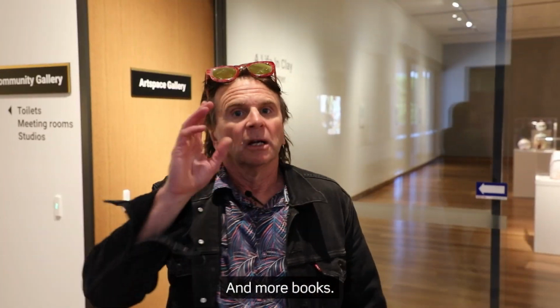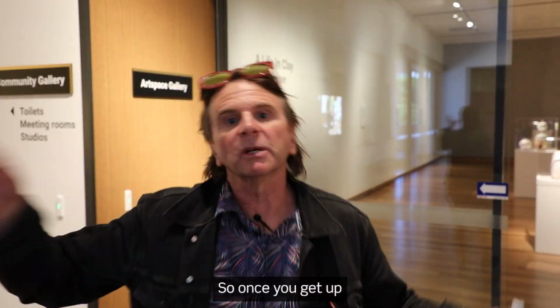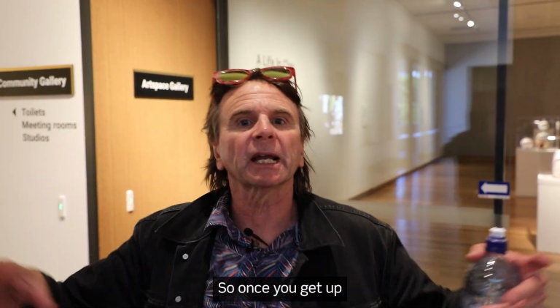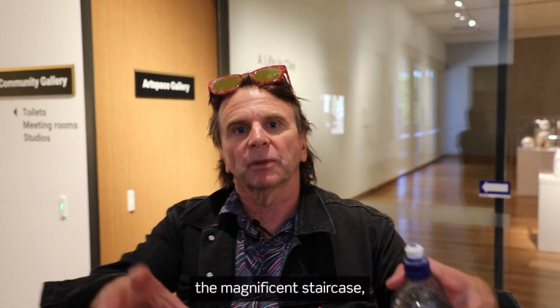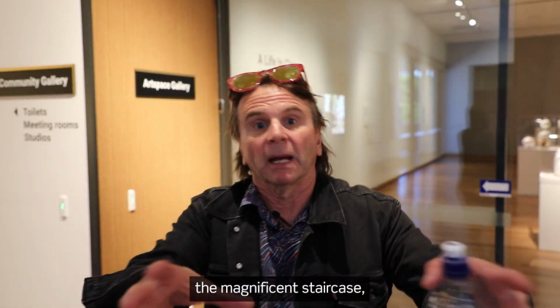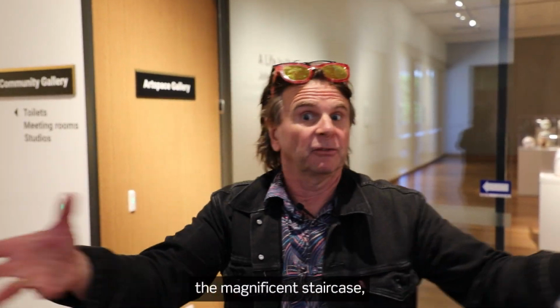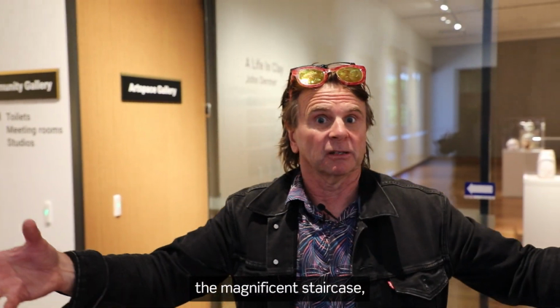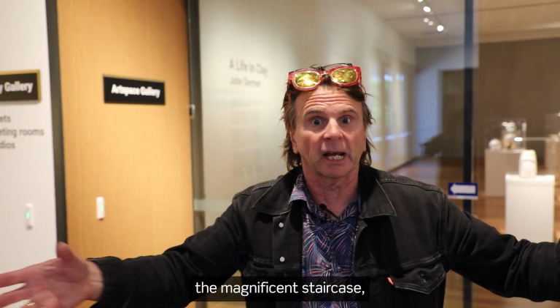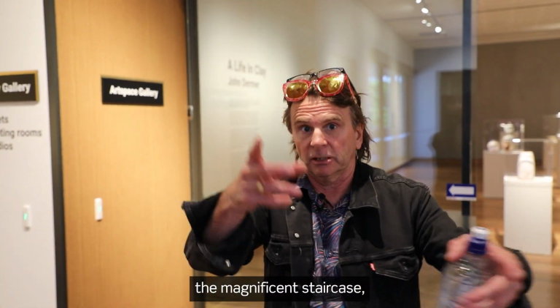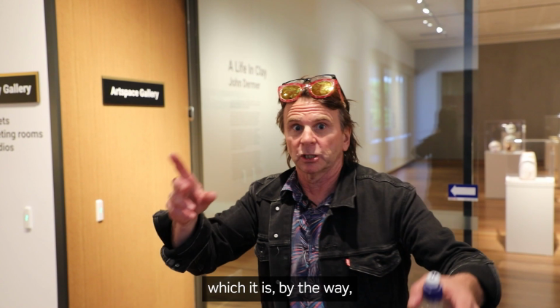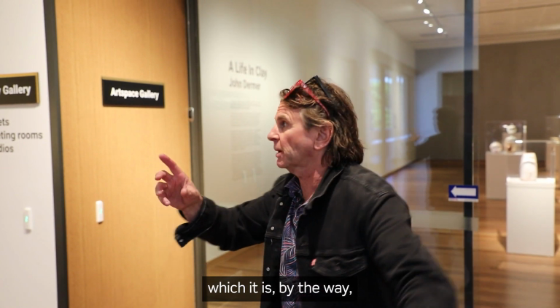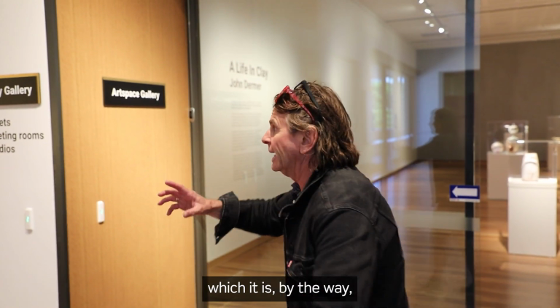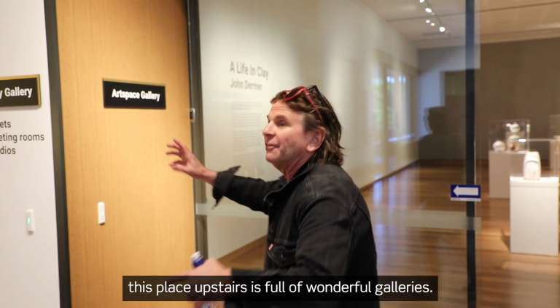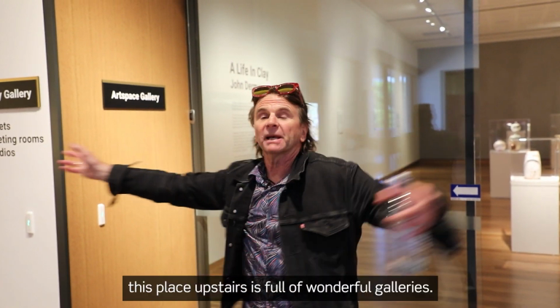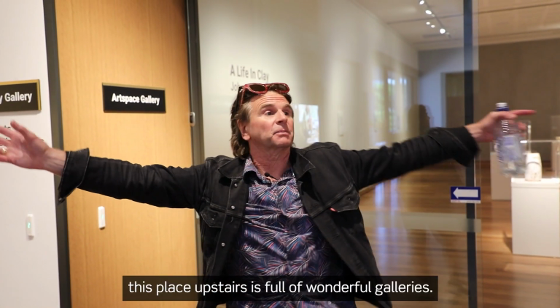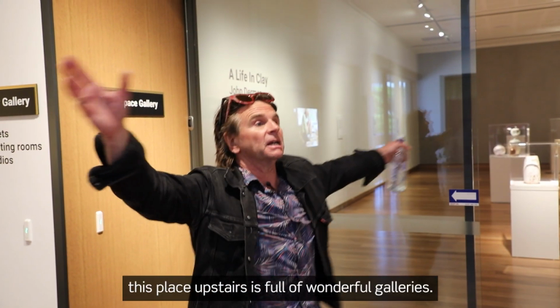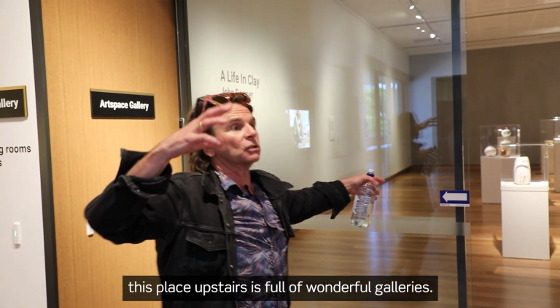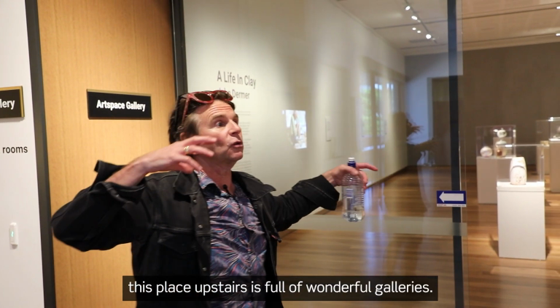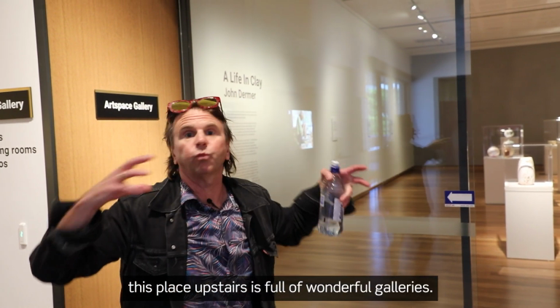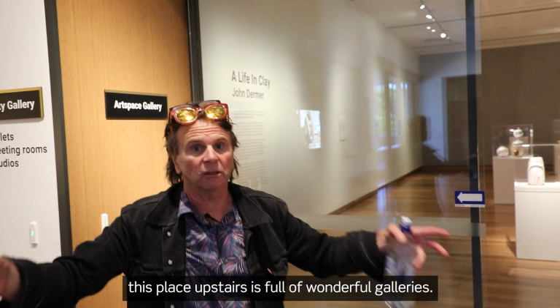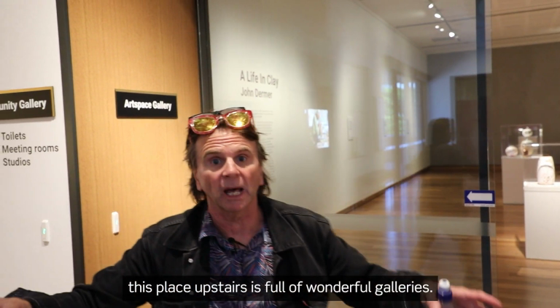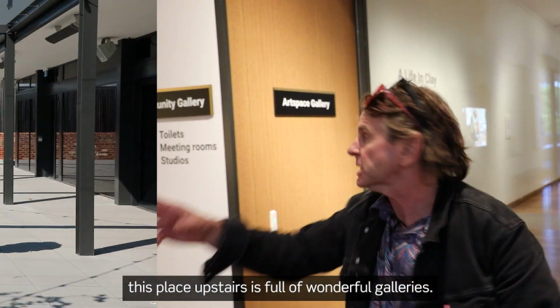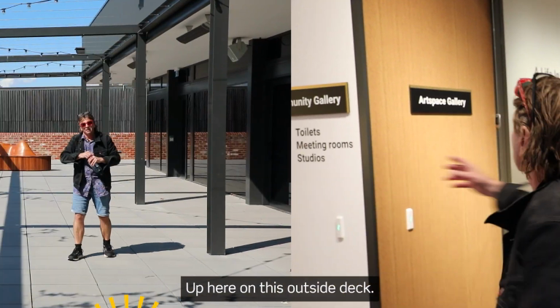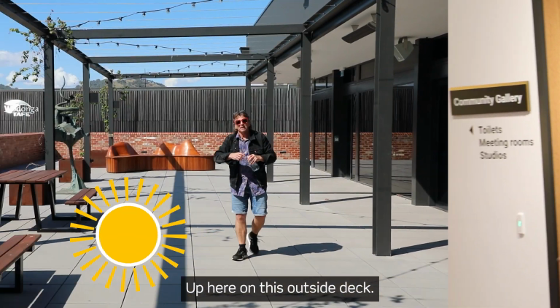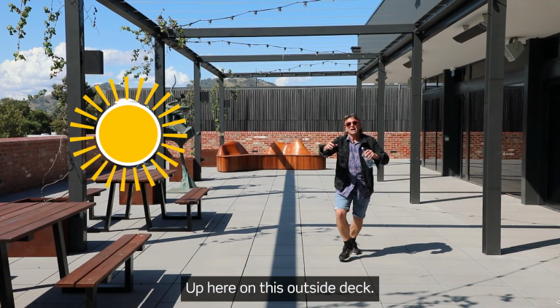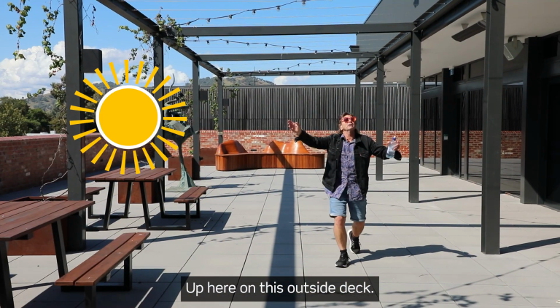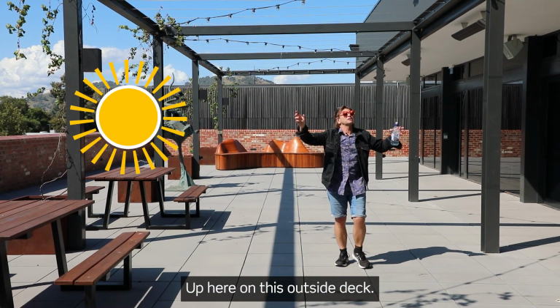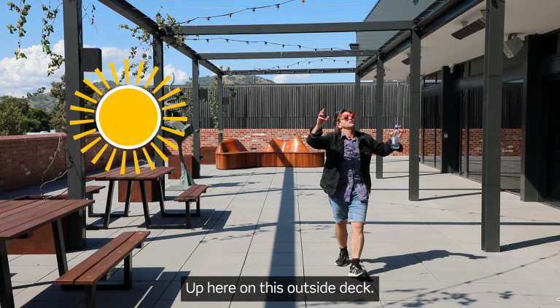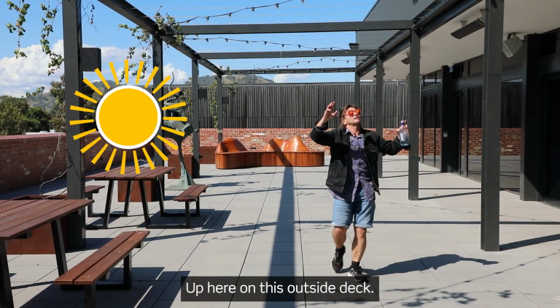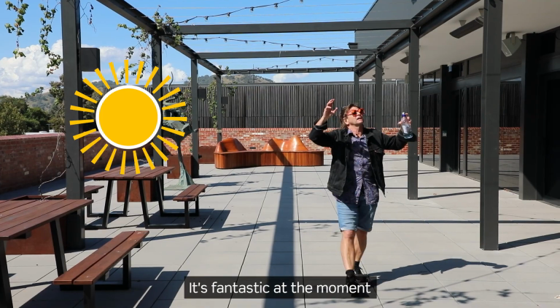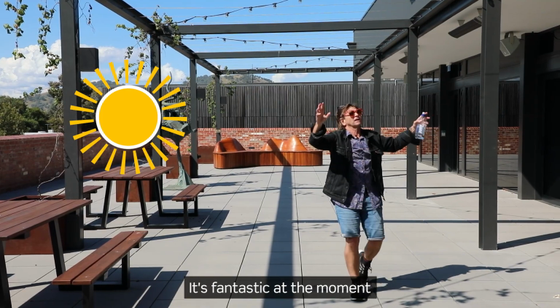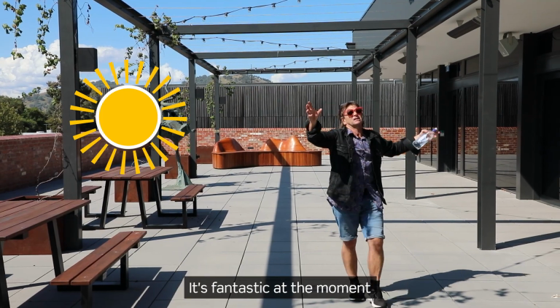Once you get up the magnificent staircase — which it is, by the way — this place upstairs is full of wonderful galleries. Up here on this outside deck, it's fantastic.